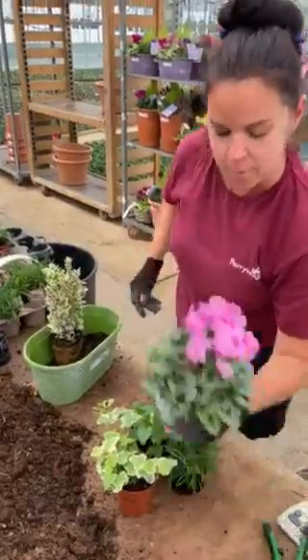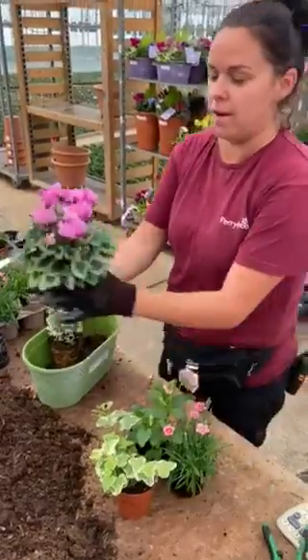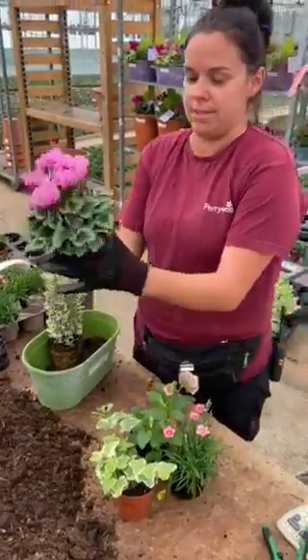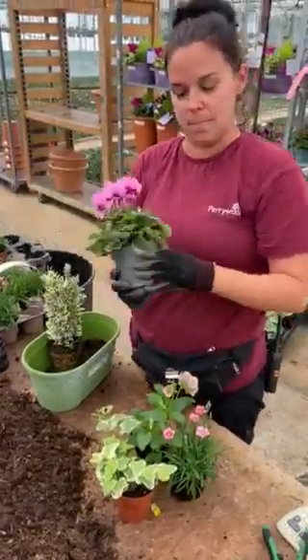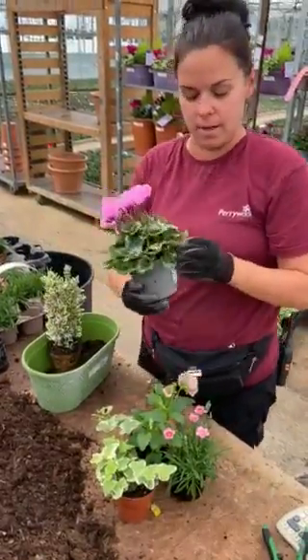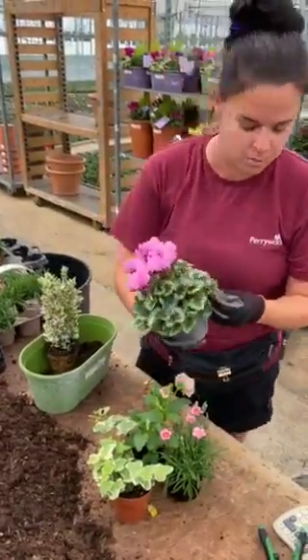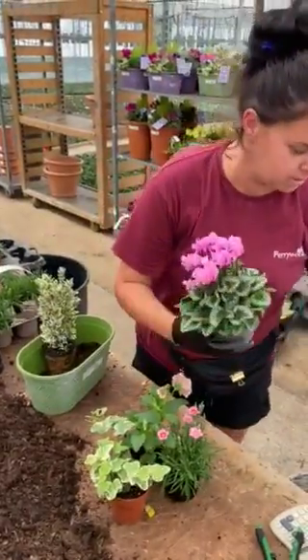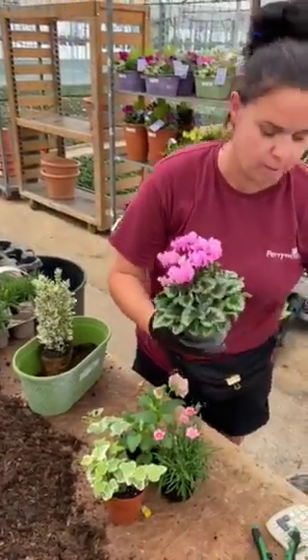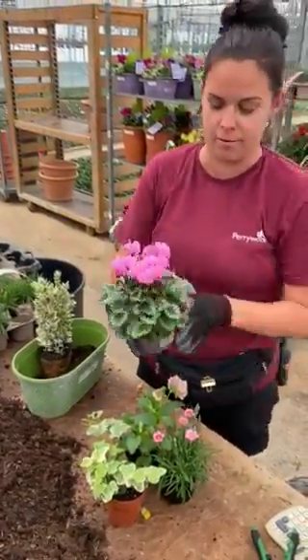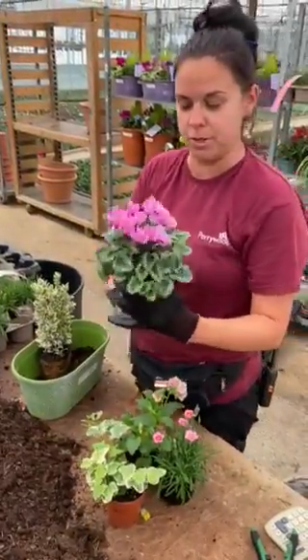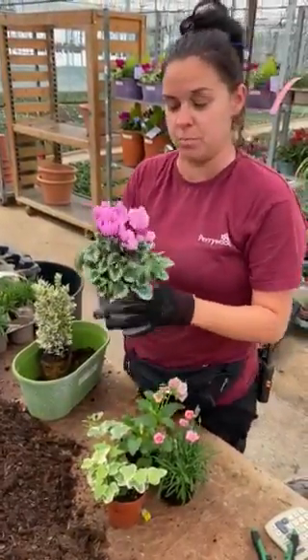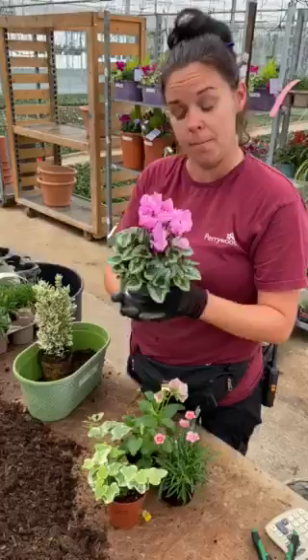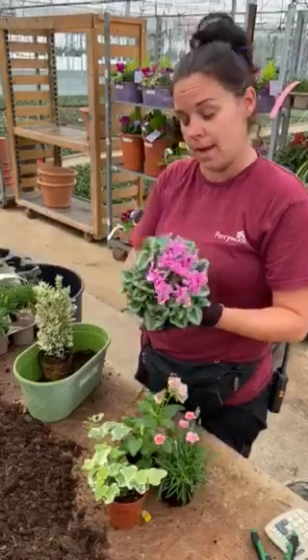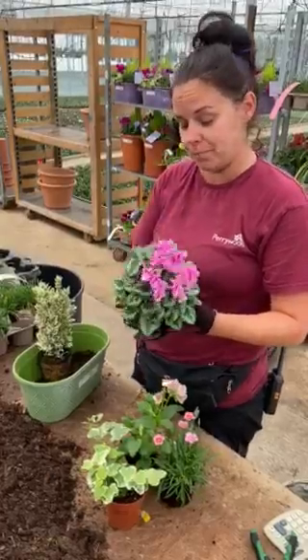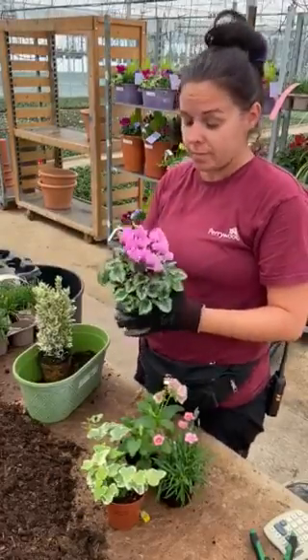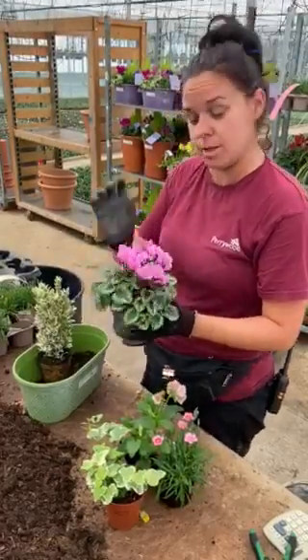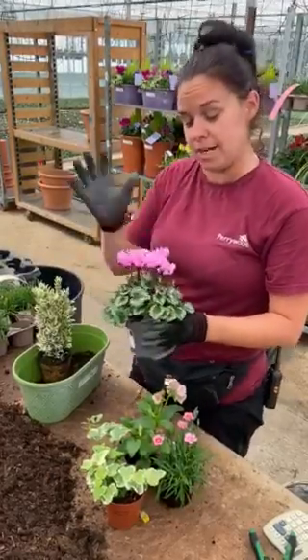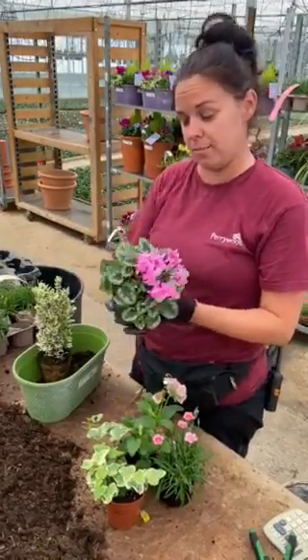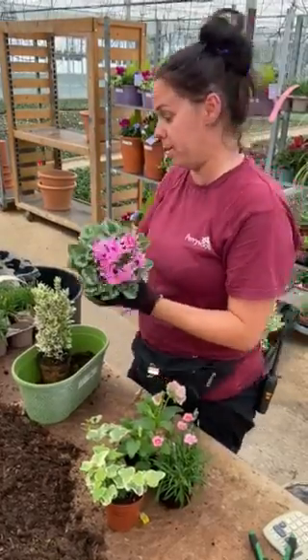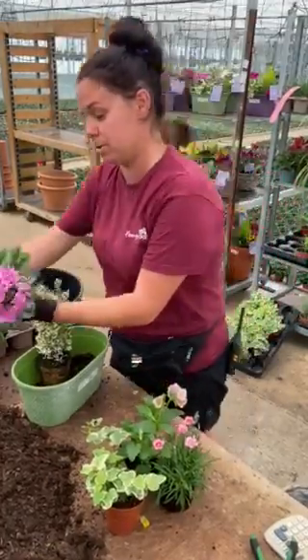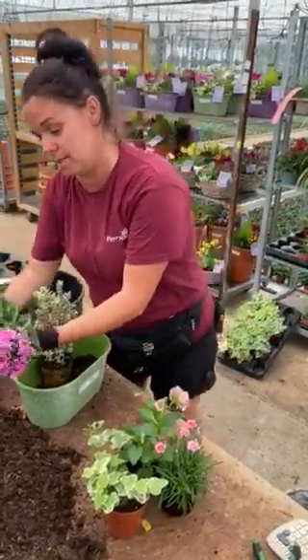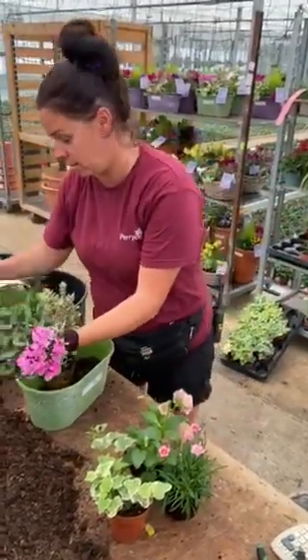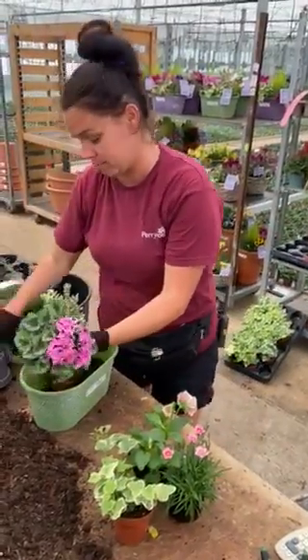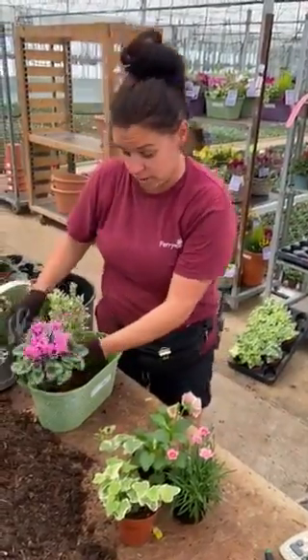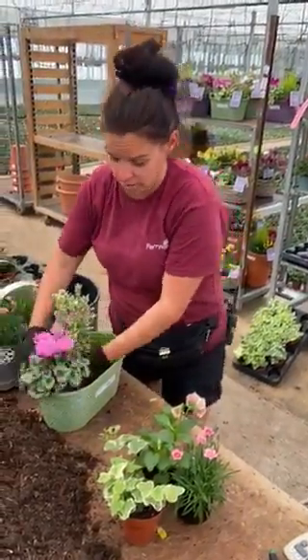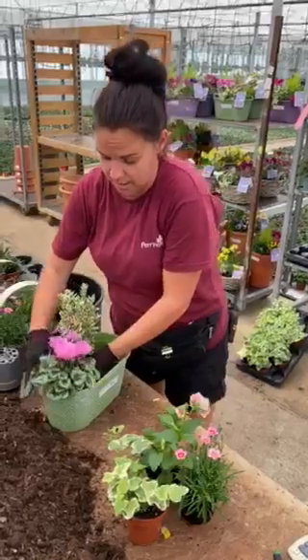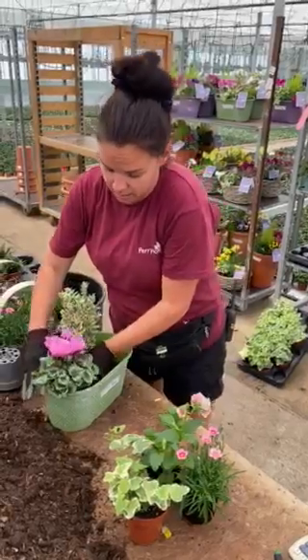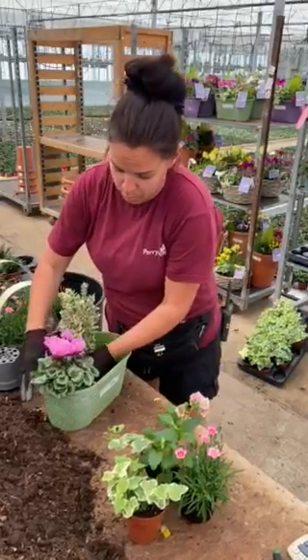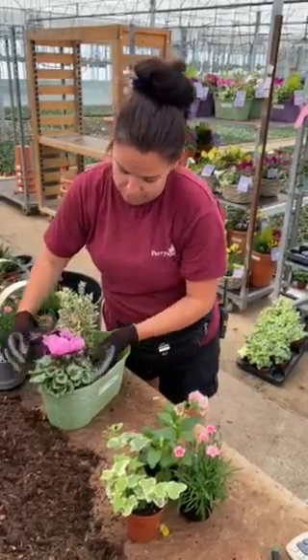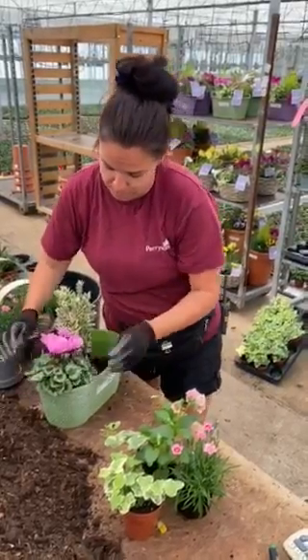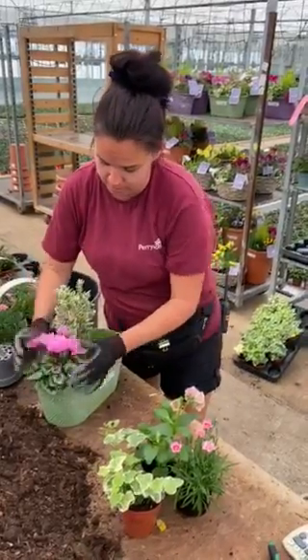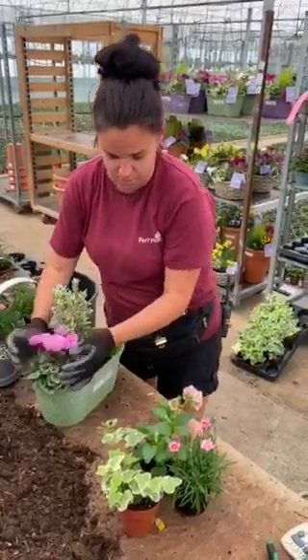We've then got a lovely cyclamen. These will last all the way through to the spring. If you deadhead them throughout the autumn and winter, you'll have winter colour all the way through to spring, which is great.